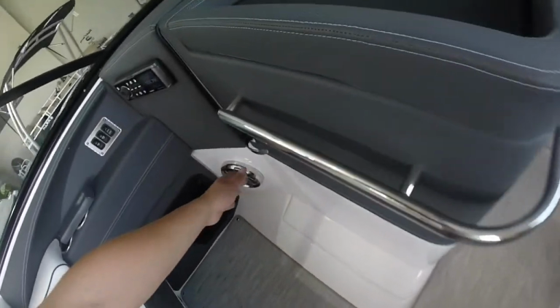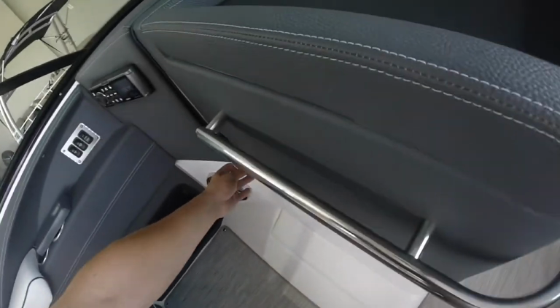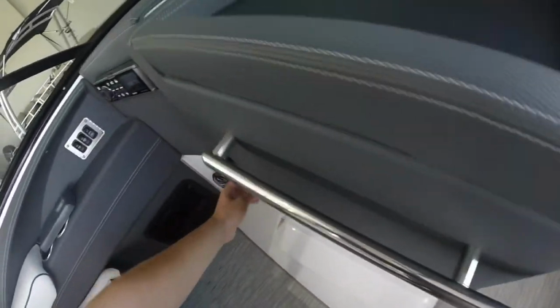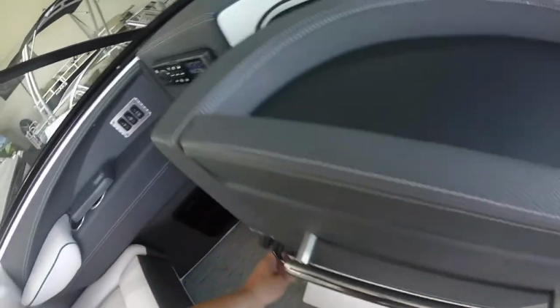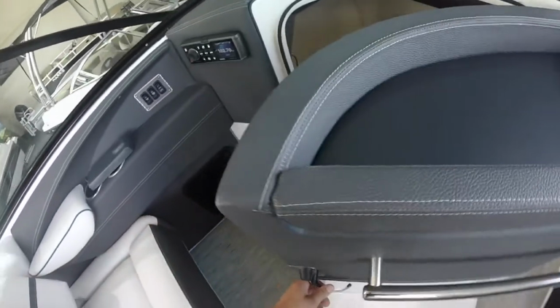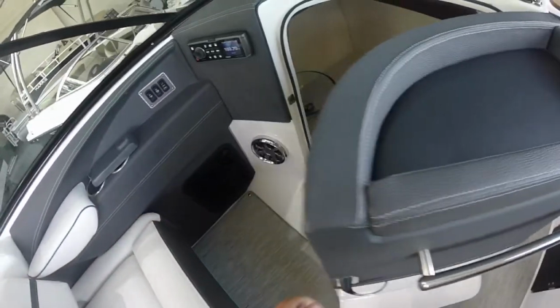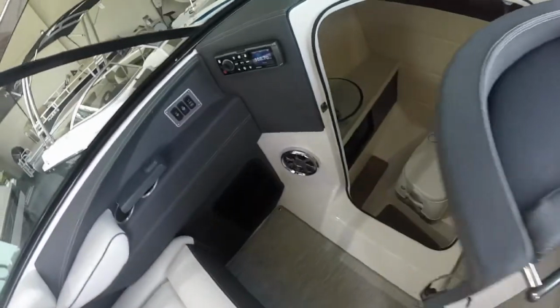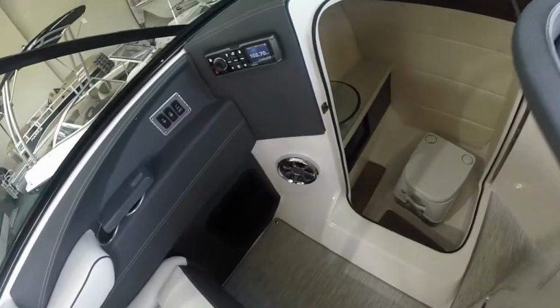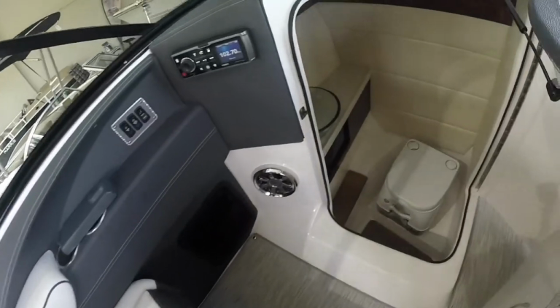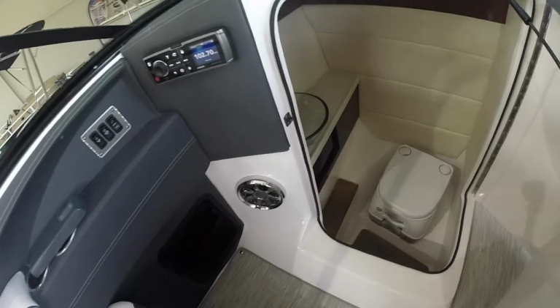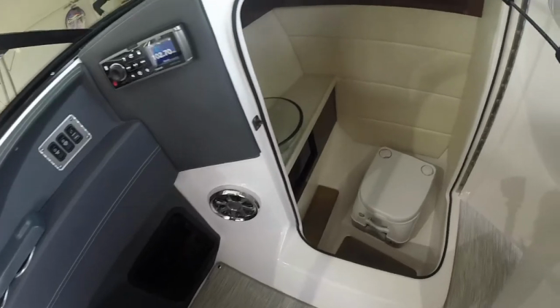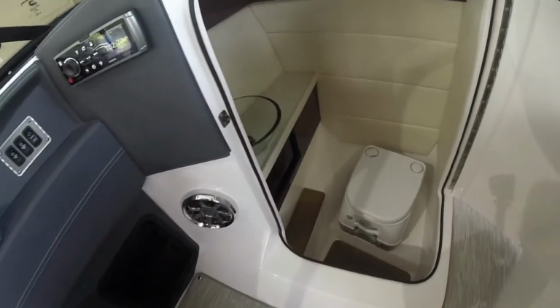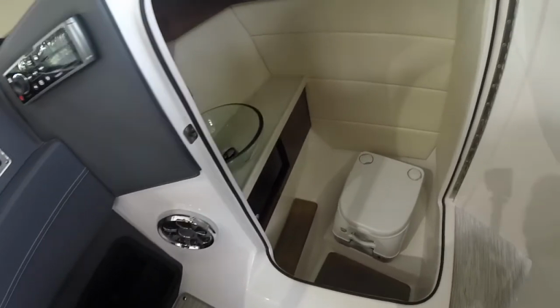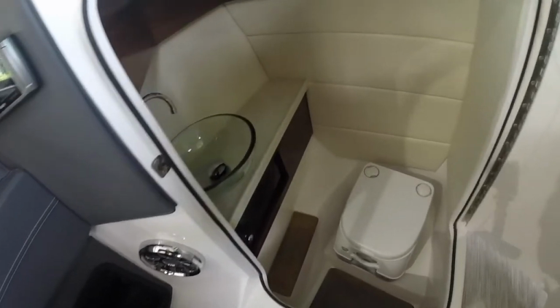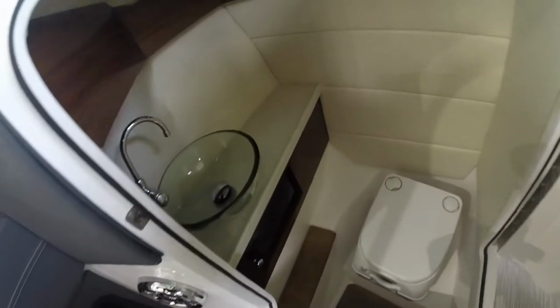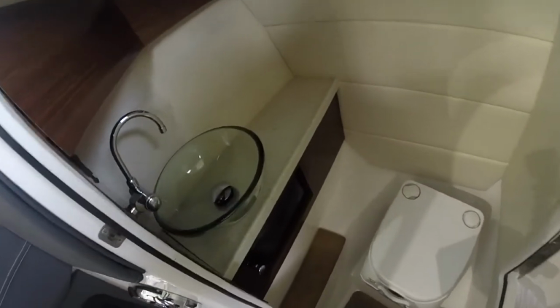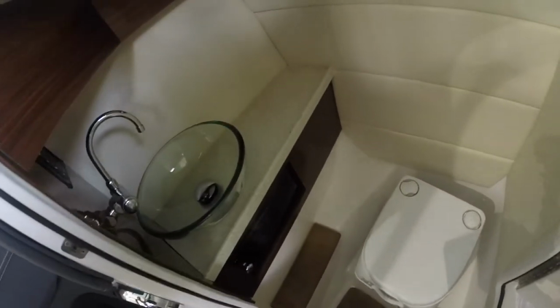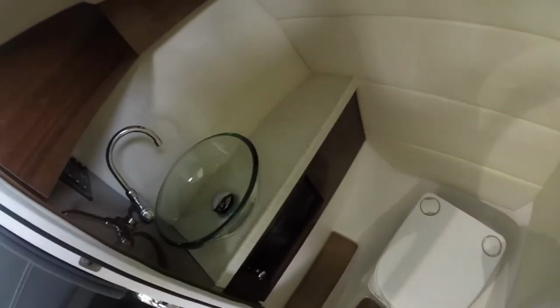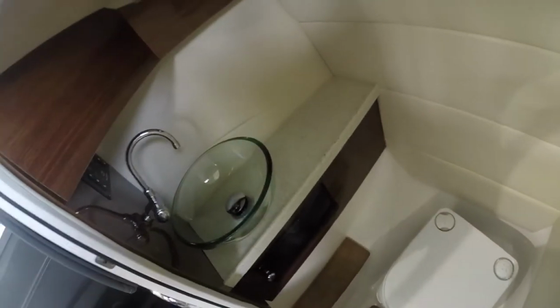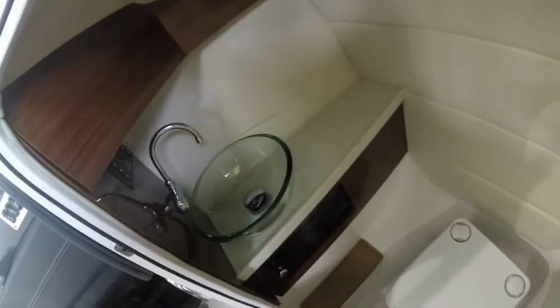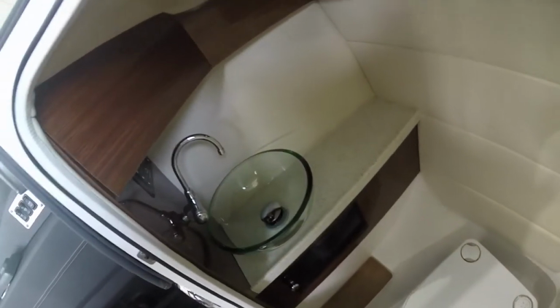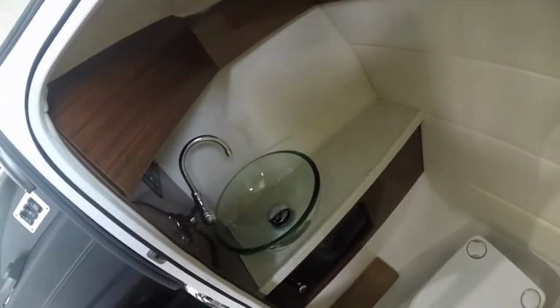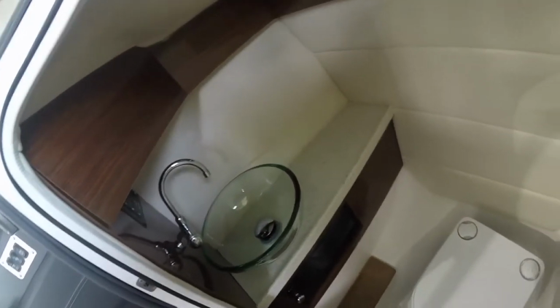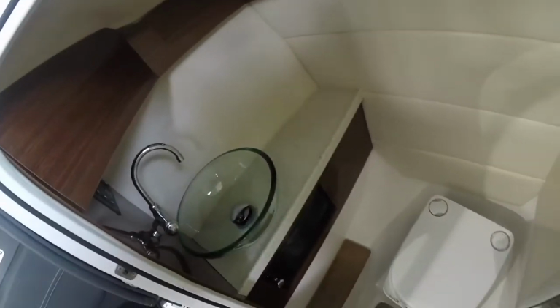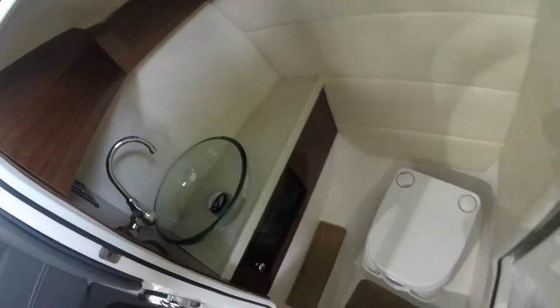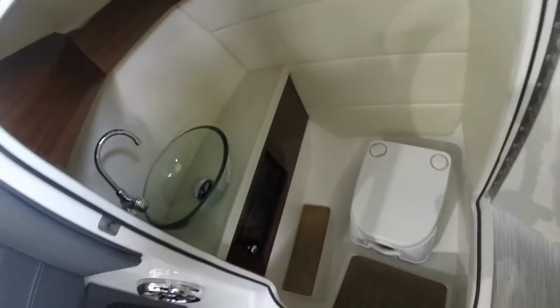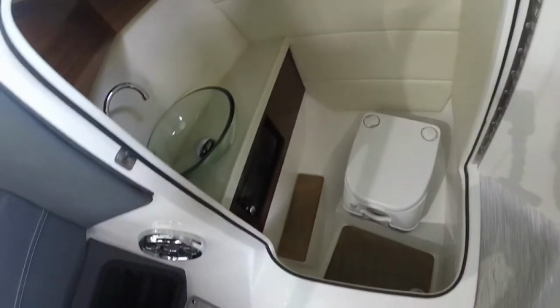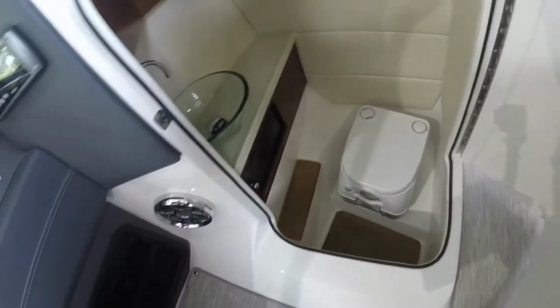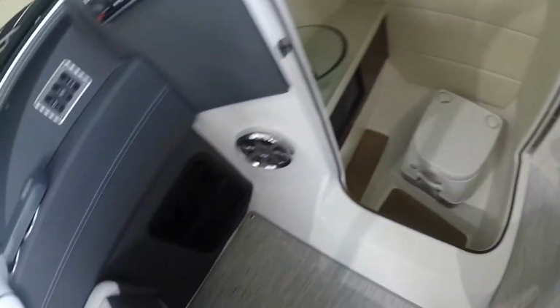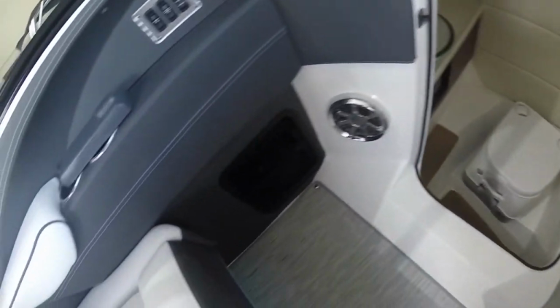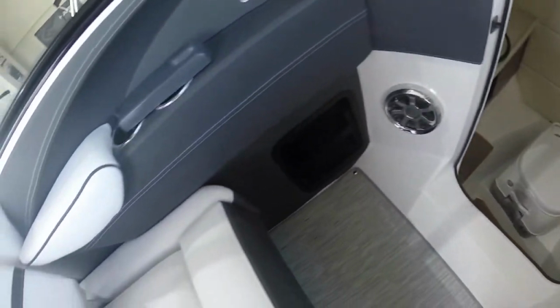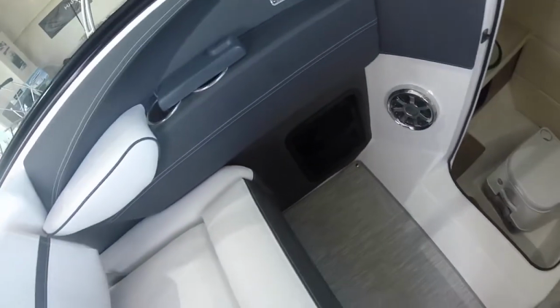As we open the door to the full-size enclosed head you can see how well it's done with the glass sink and the dark cherry cabinetry. There's lots of room in here for privacy or extra storage if you needed it.